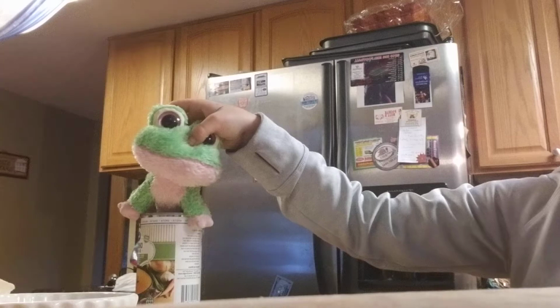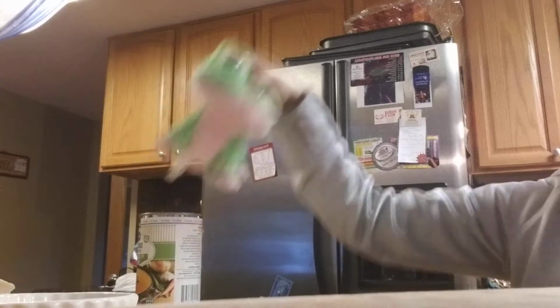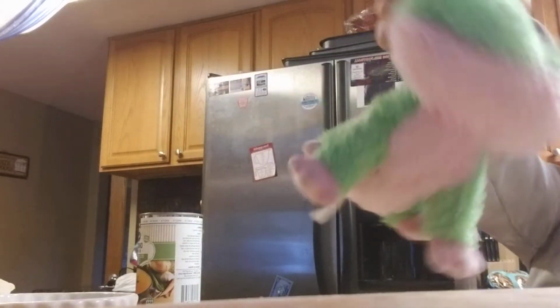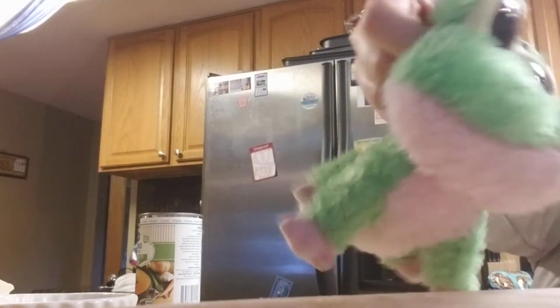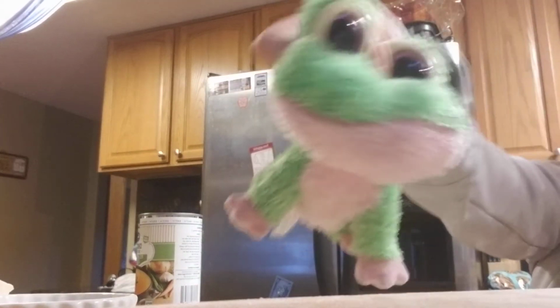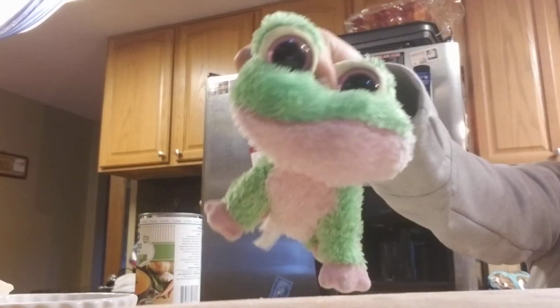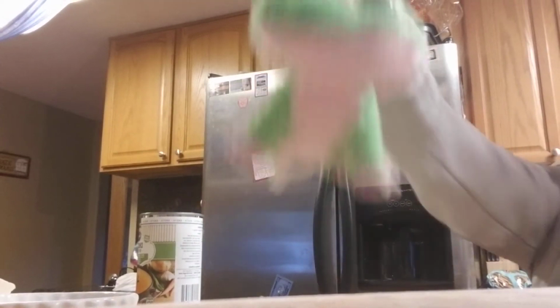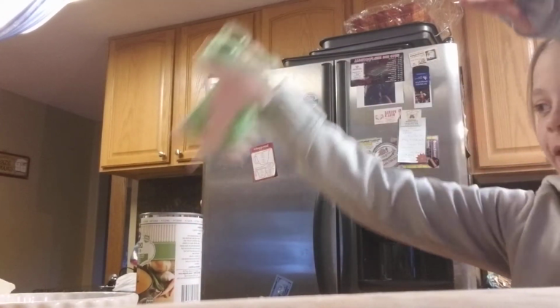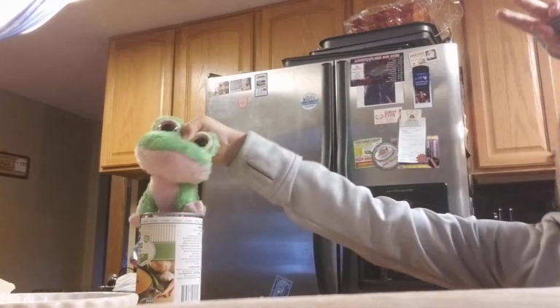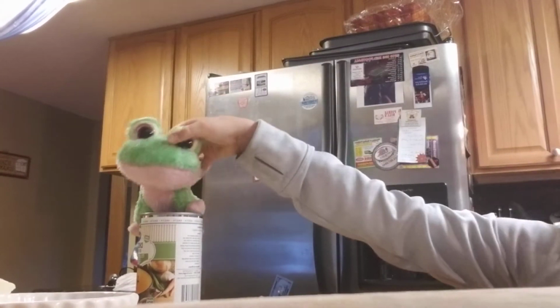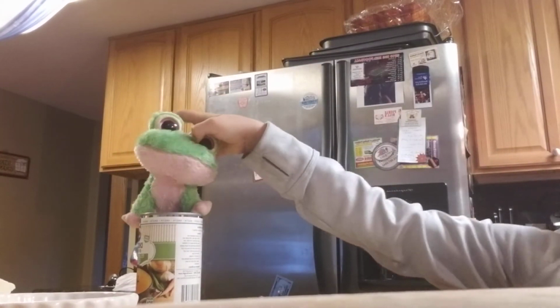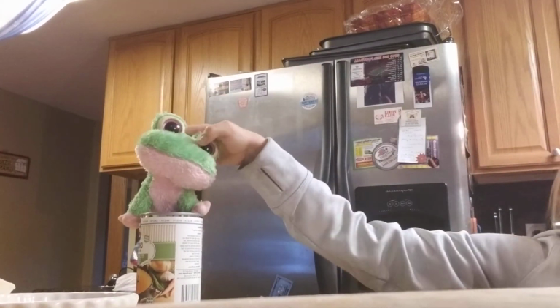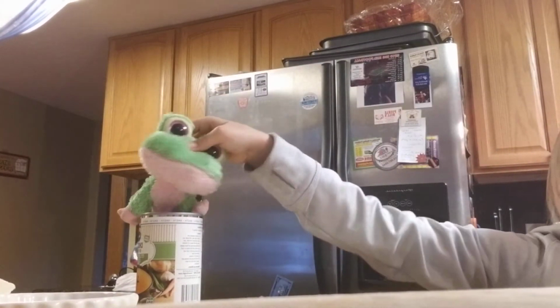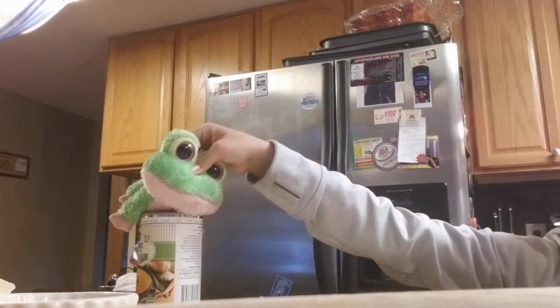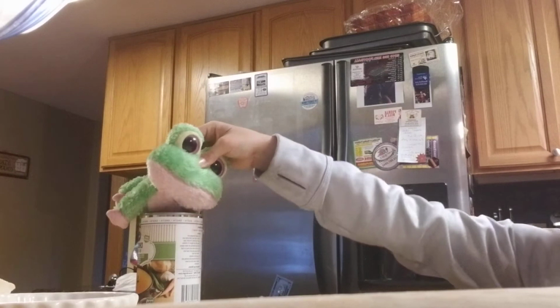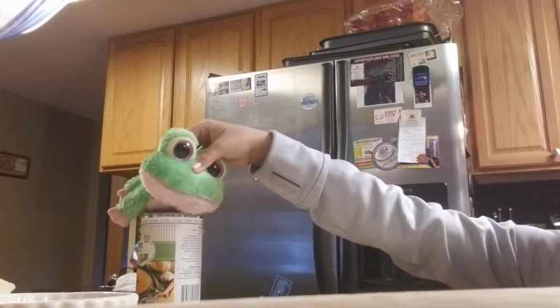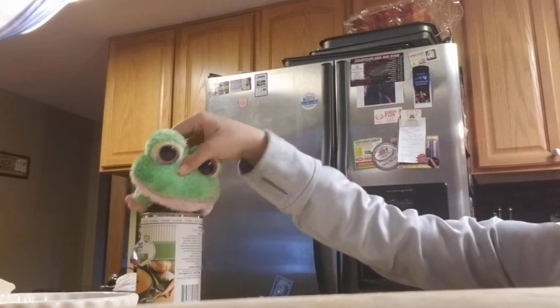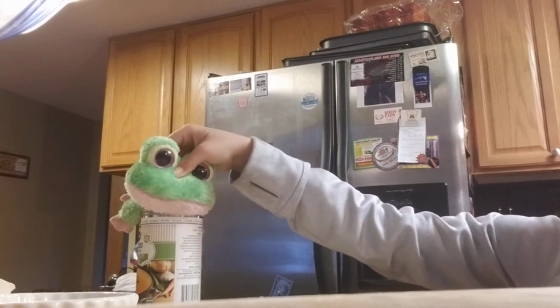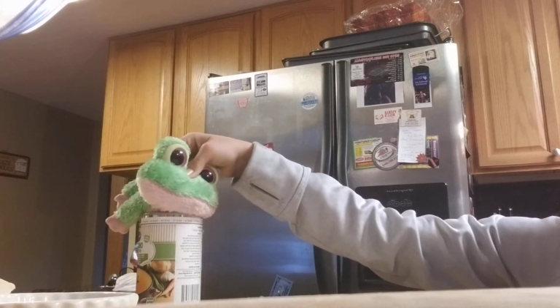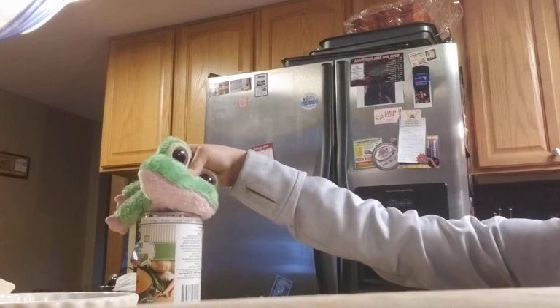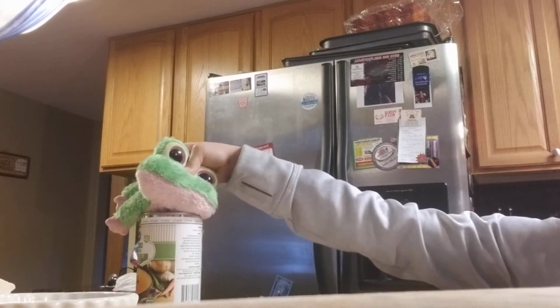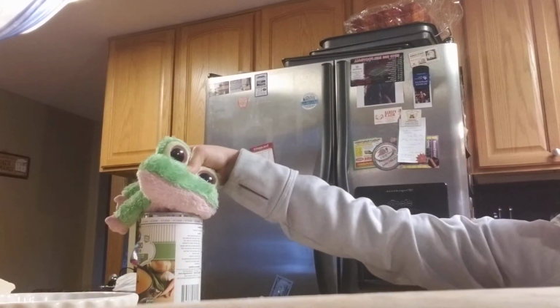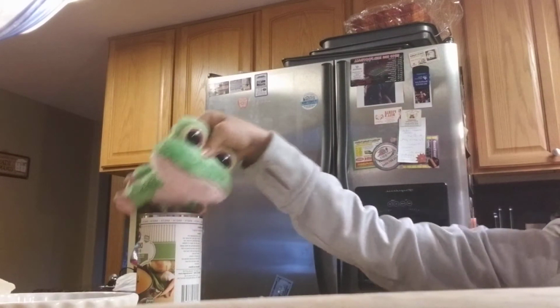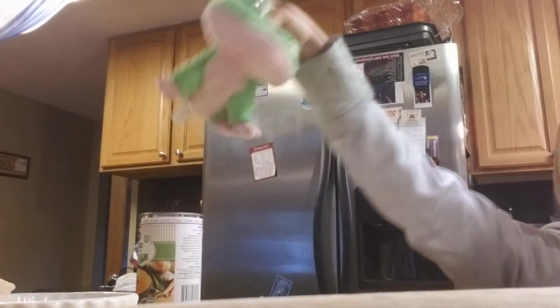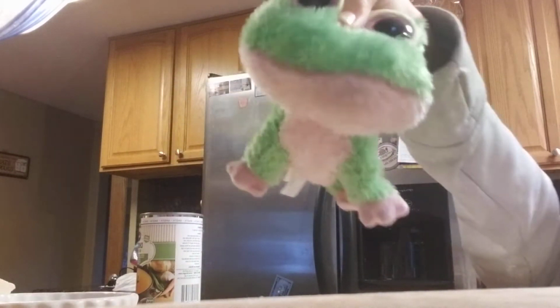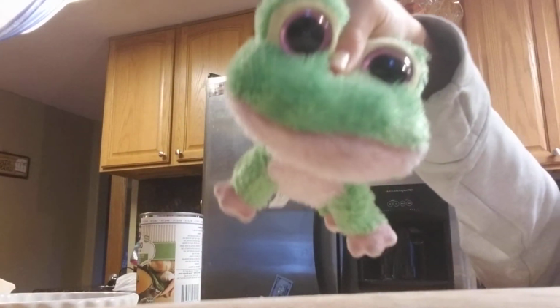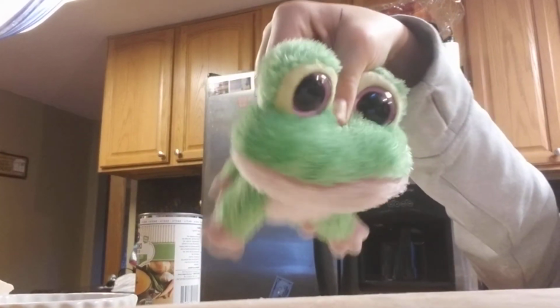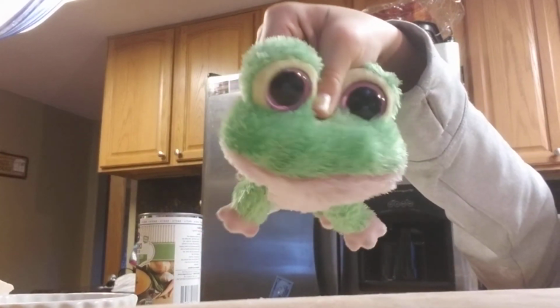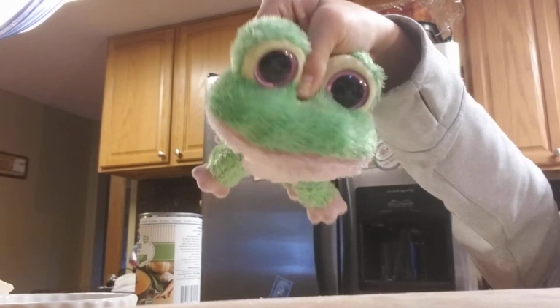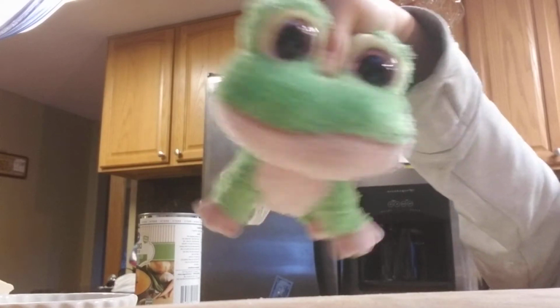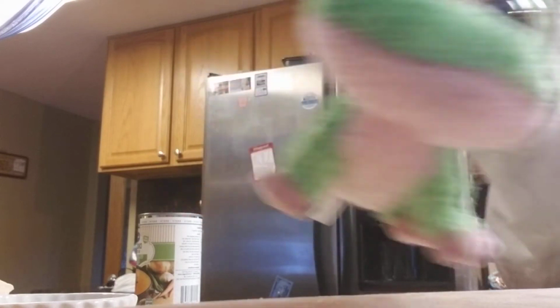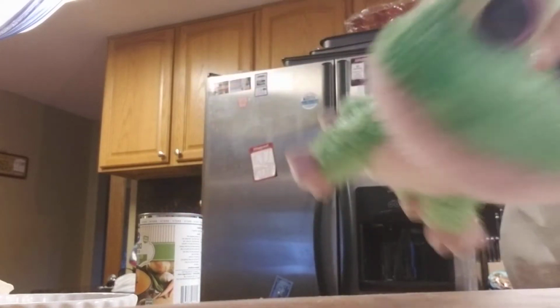Hello everybody, welcome to Kiwi's cooking show! So what we'll be doing today is making some pumpkin pie. Here's what we'll do first. If you hear the mixing, well that's just me making my other things or my other recipes.